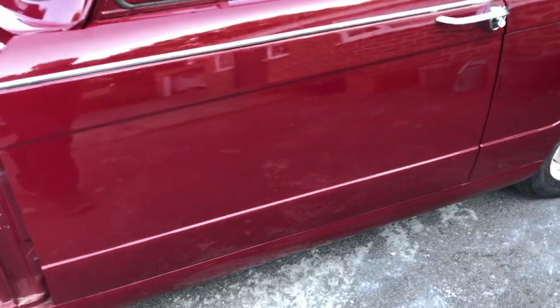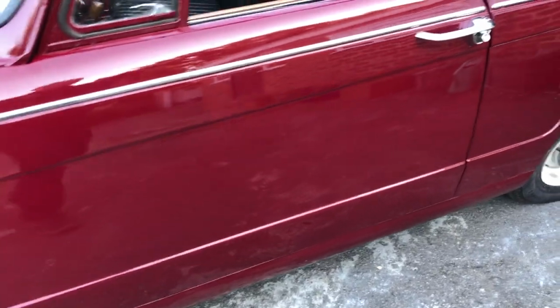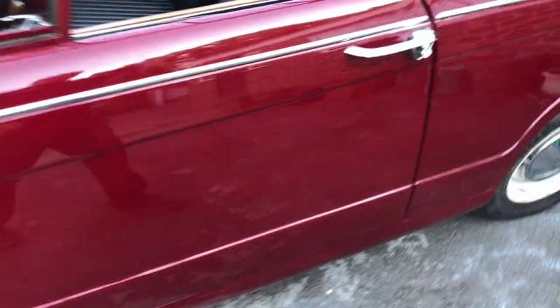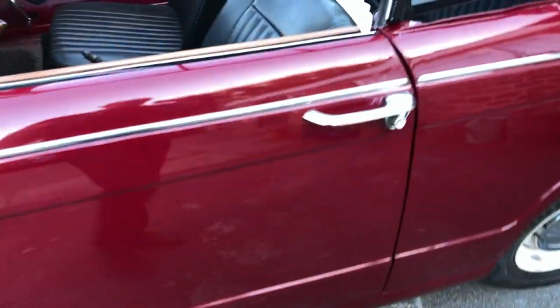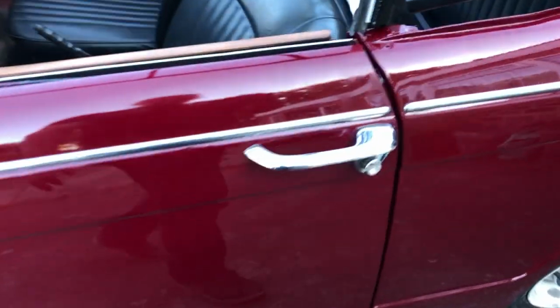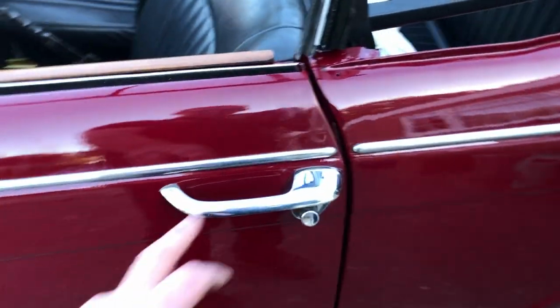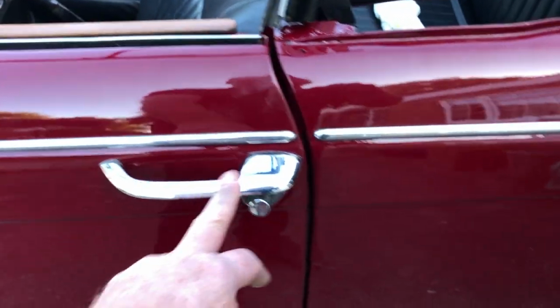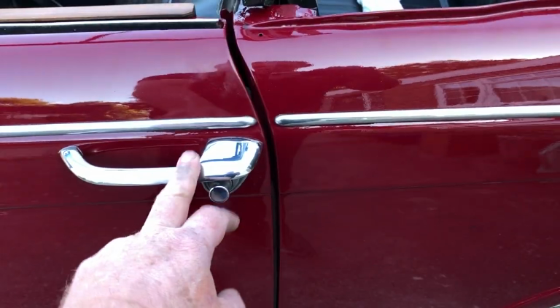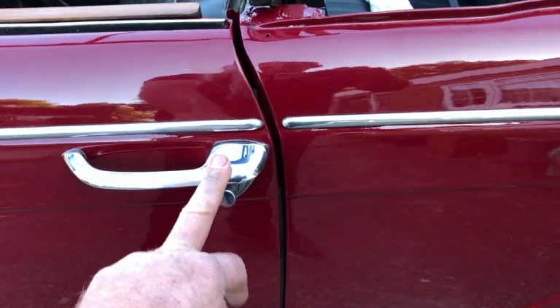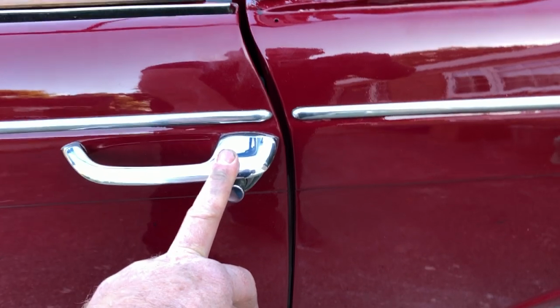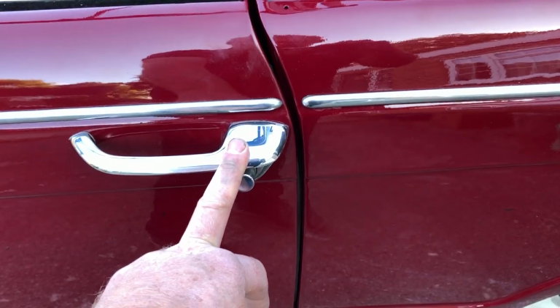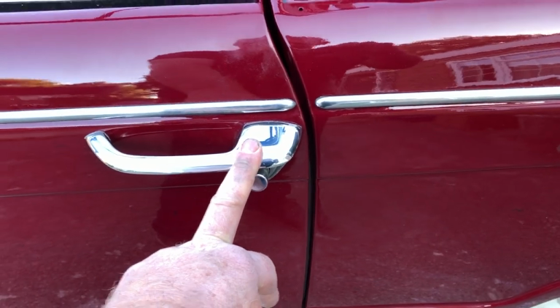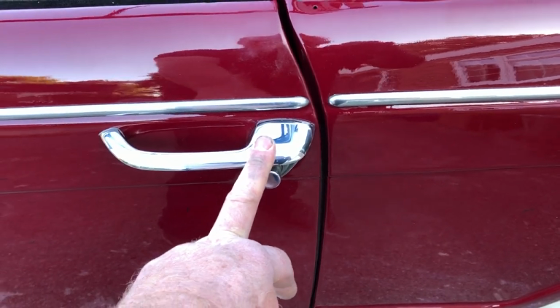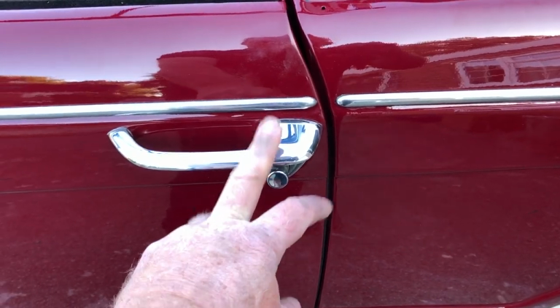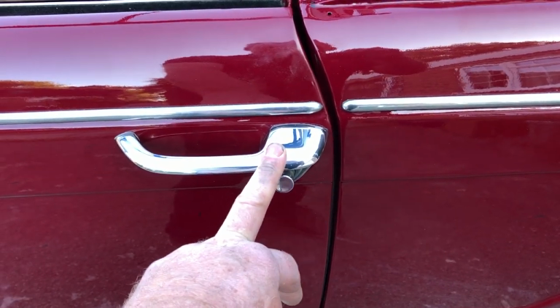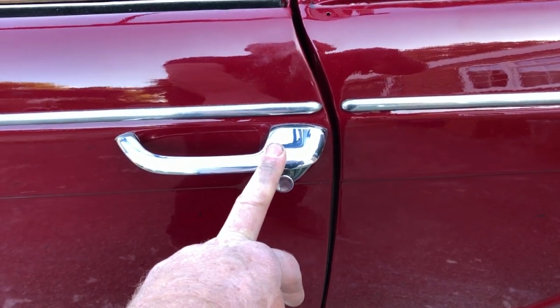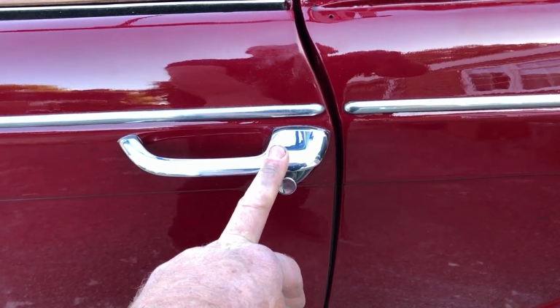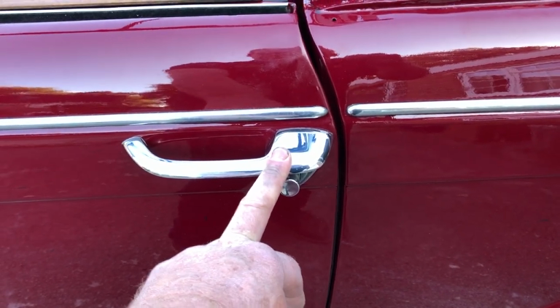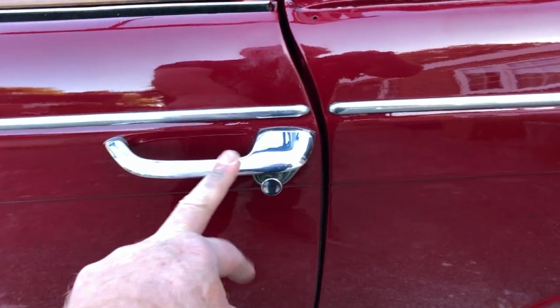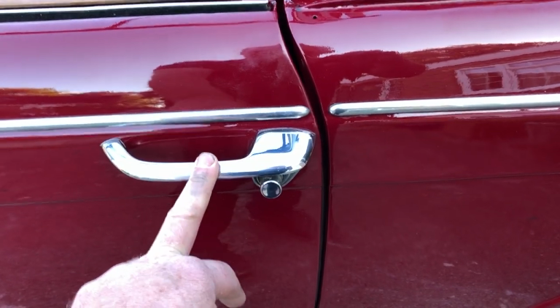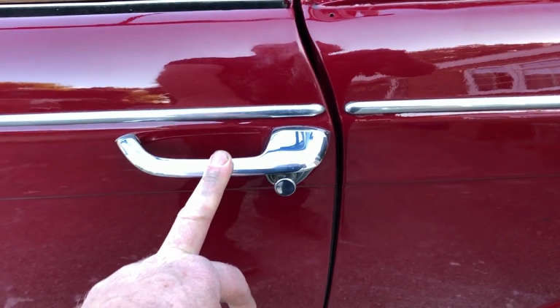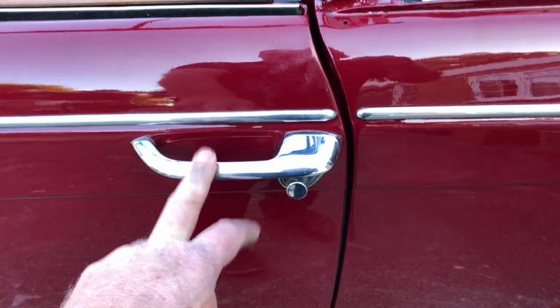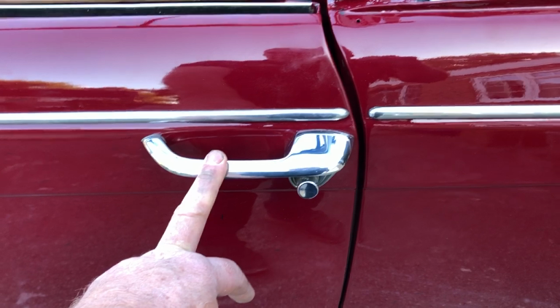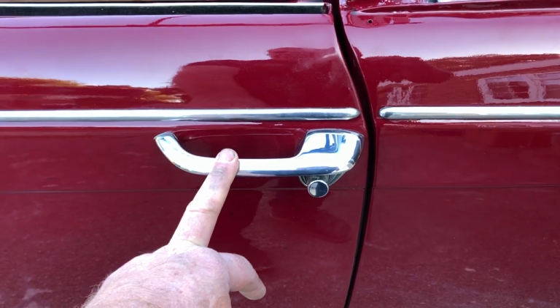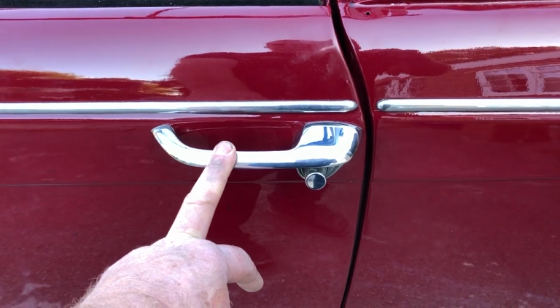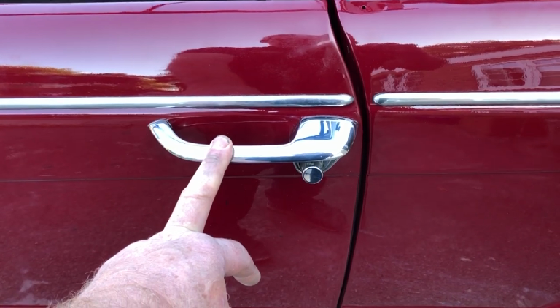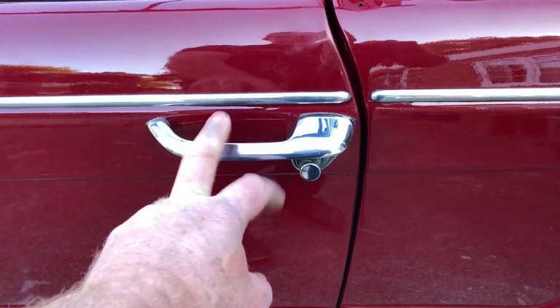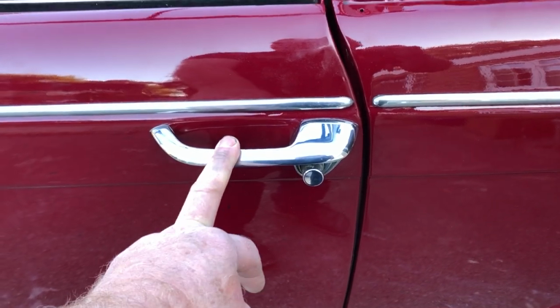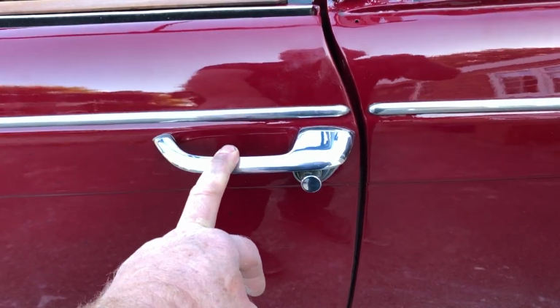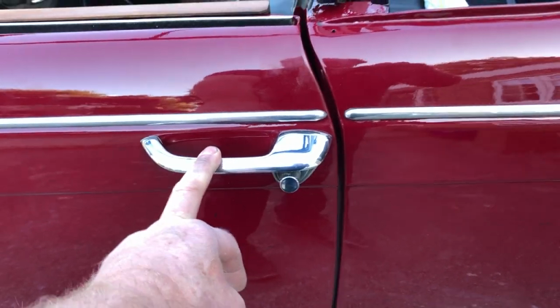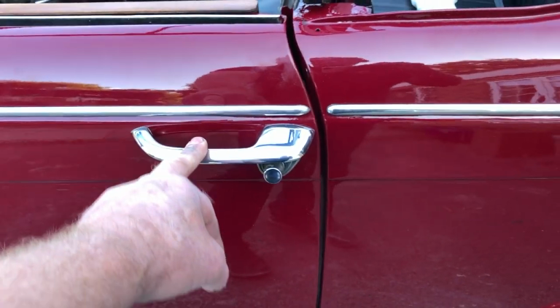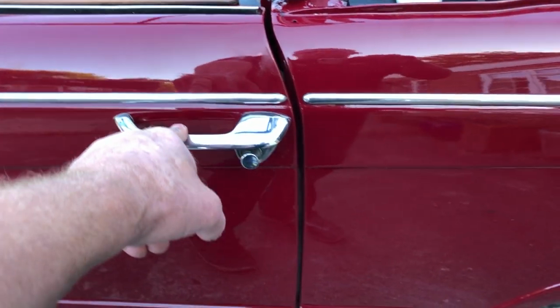We've managed to find a new door handle, and we're trying to source one from the other side at the moment. We may have to get one of the old ones re-chromed, so that's one job.